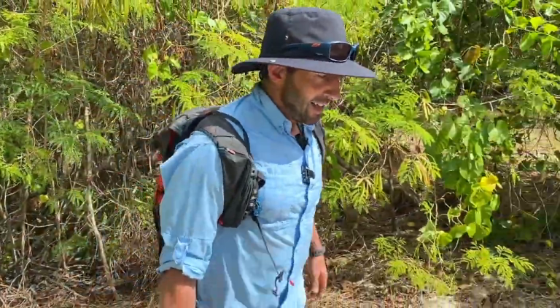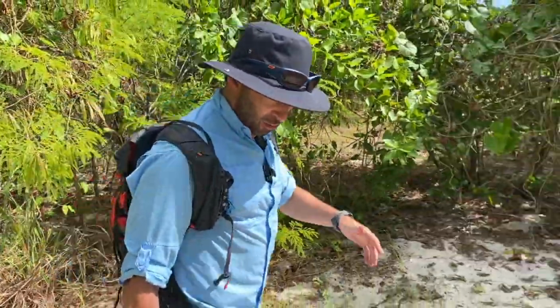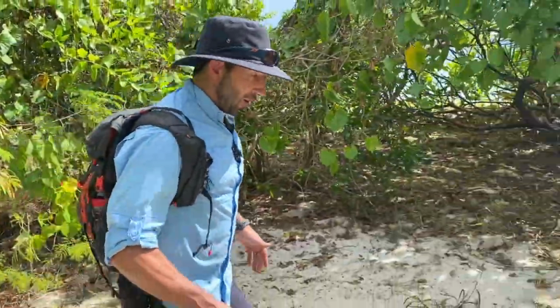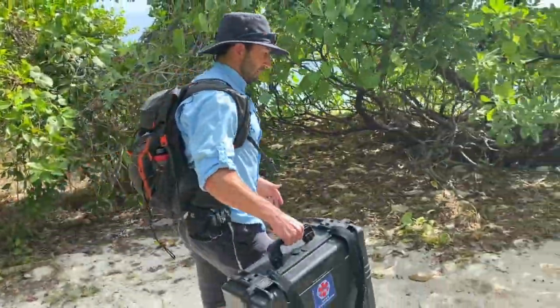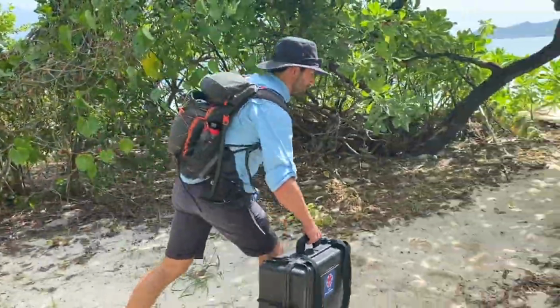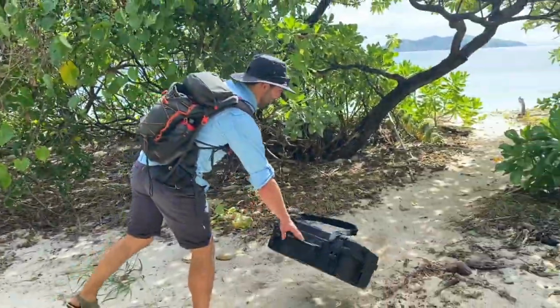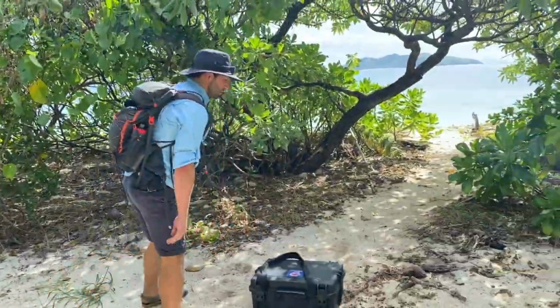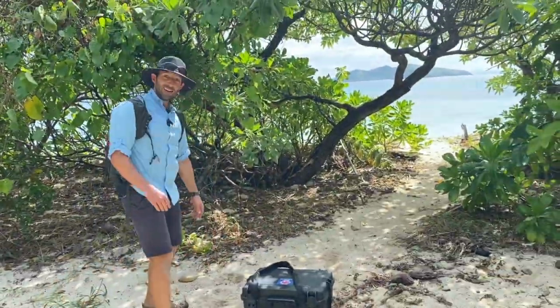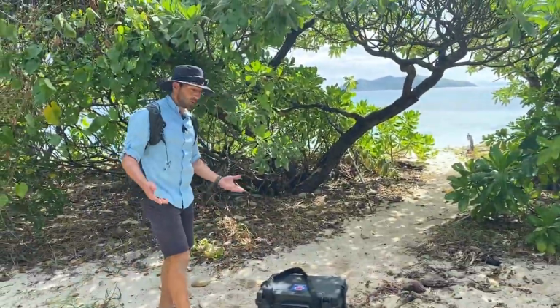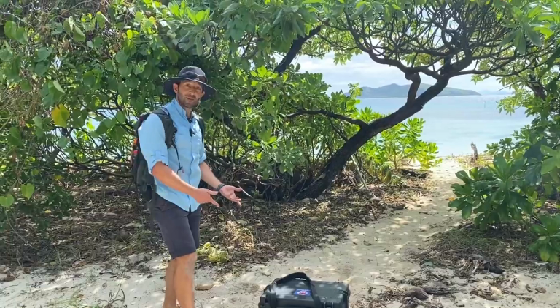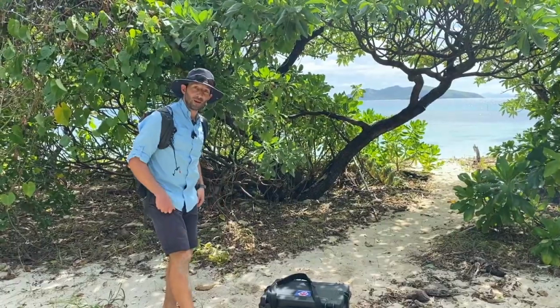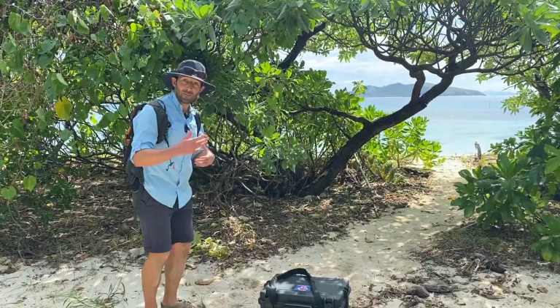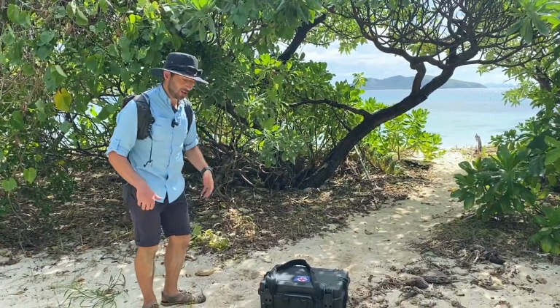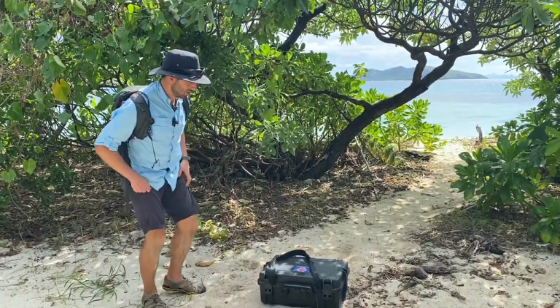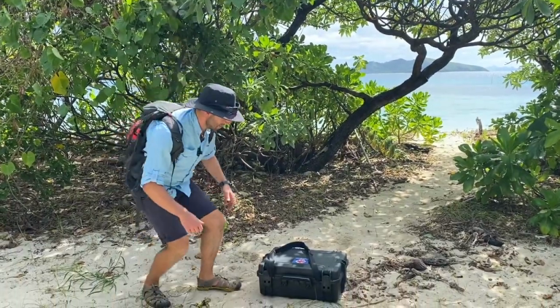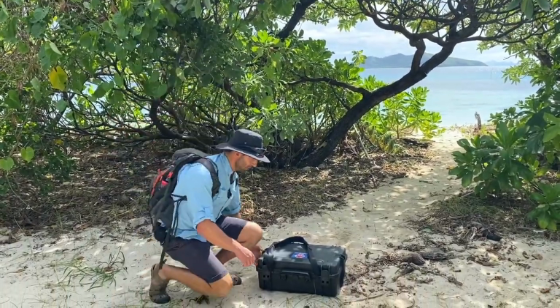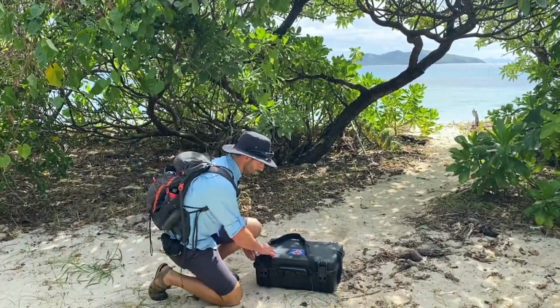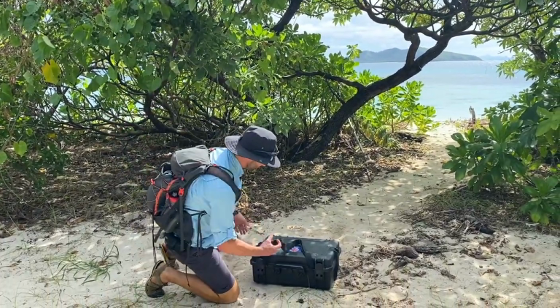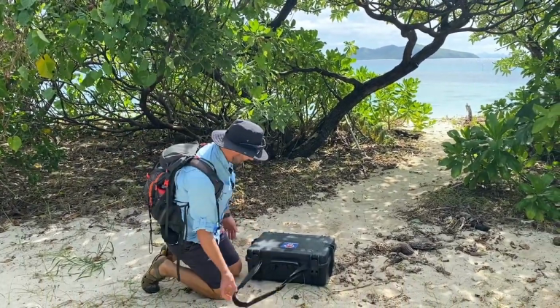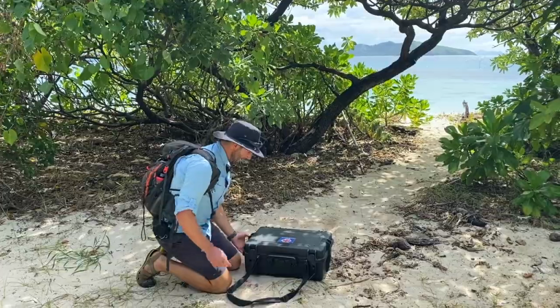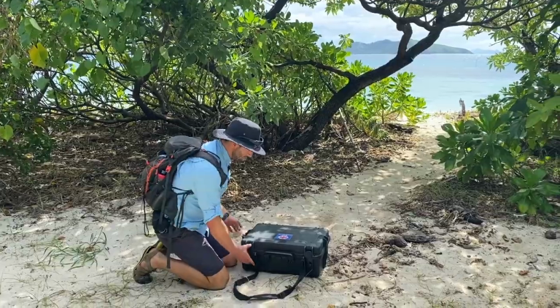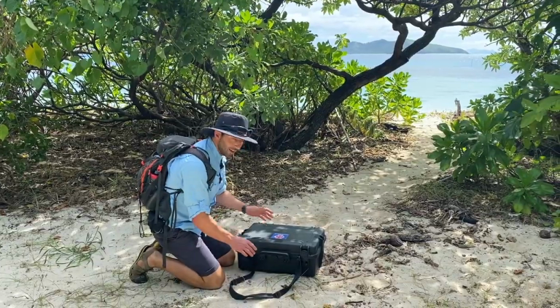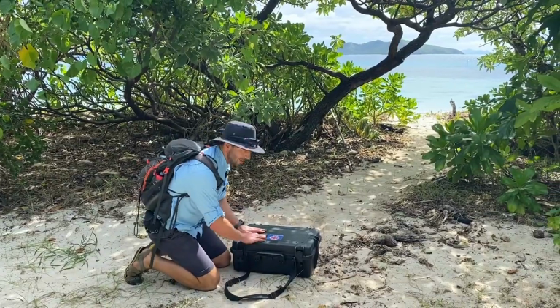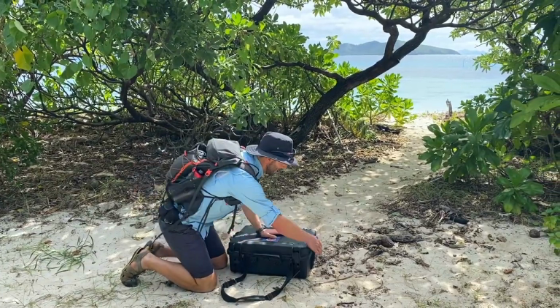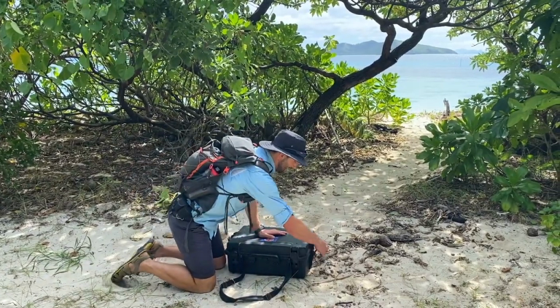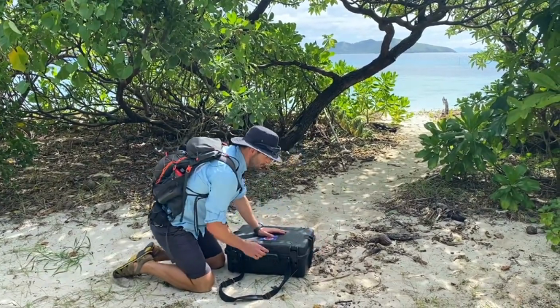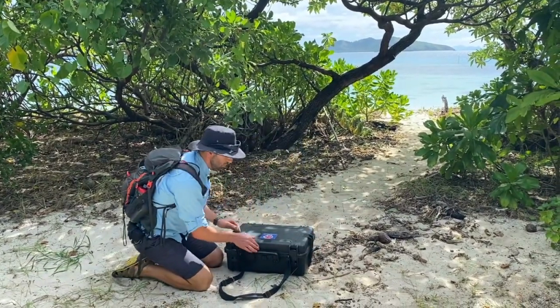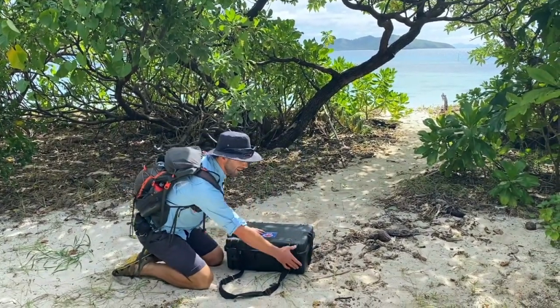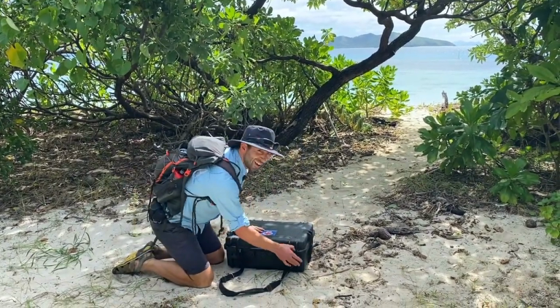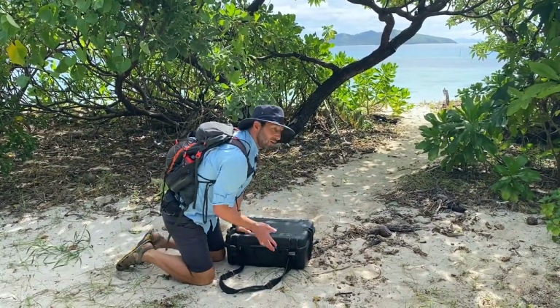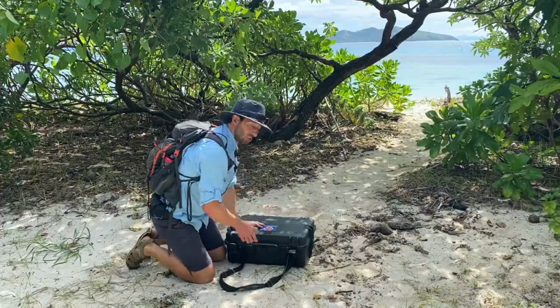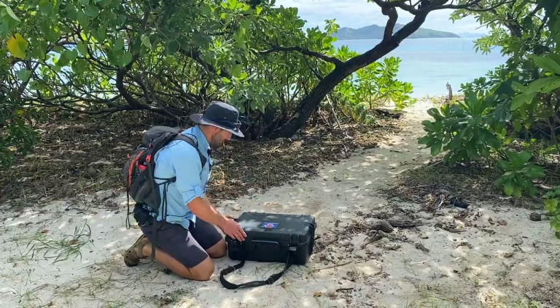So this is what we've got. It's quite heavy — I wouldn't want to trek with this, but luckily most of our transportation is by vehicle. It's all in a sealed Peli case so it's waterproof, because we're doing a lot of water stuff as well.